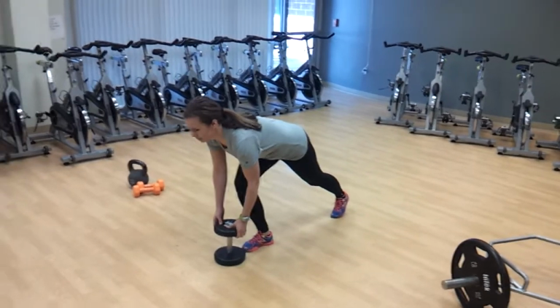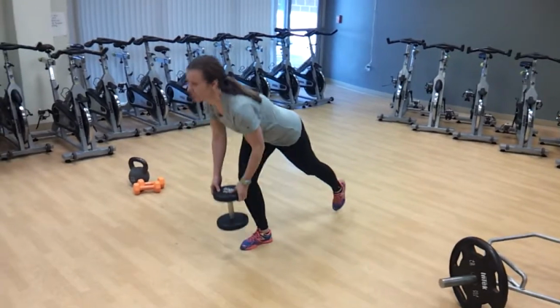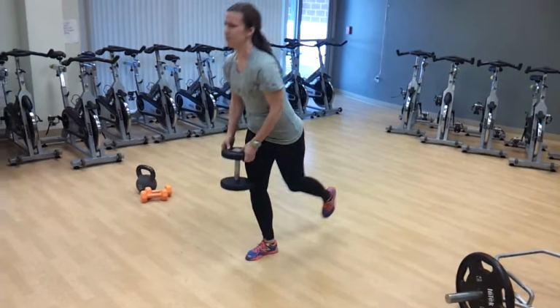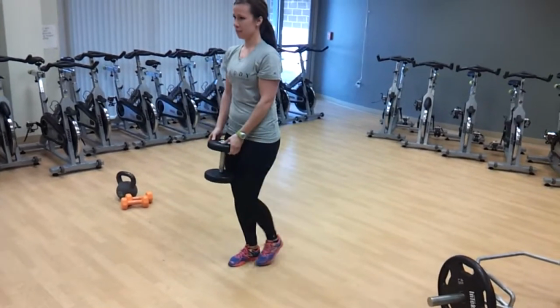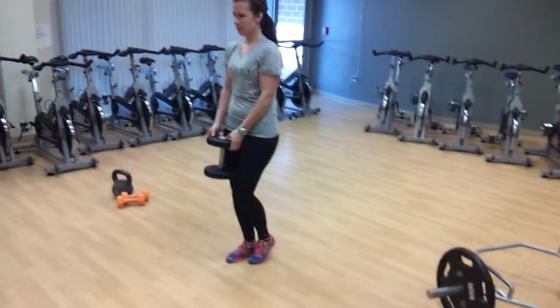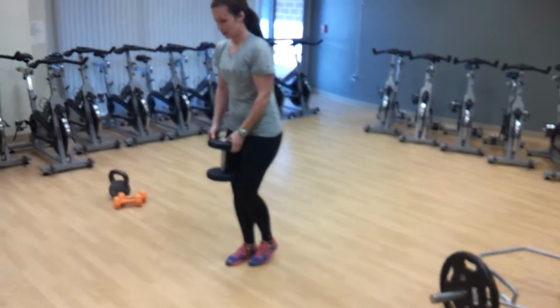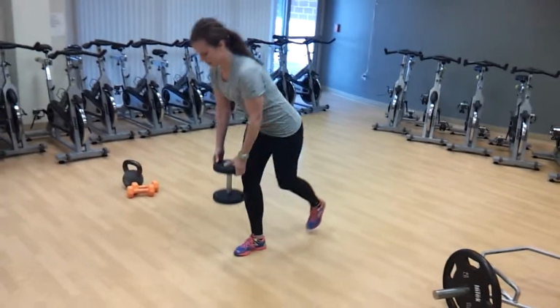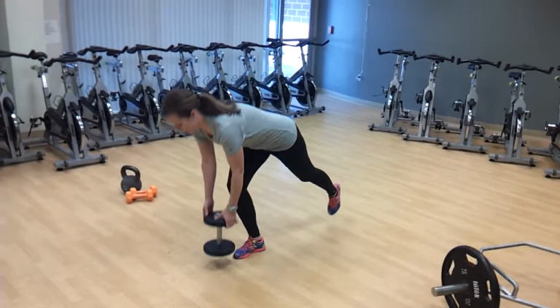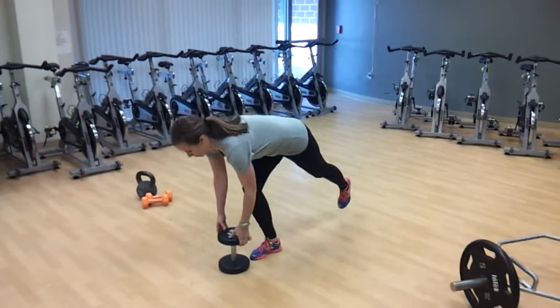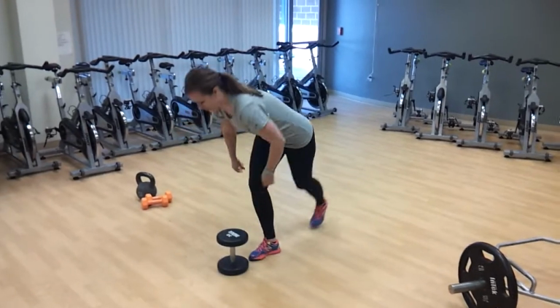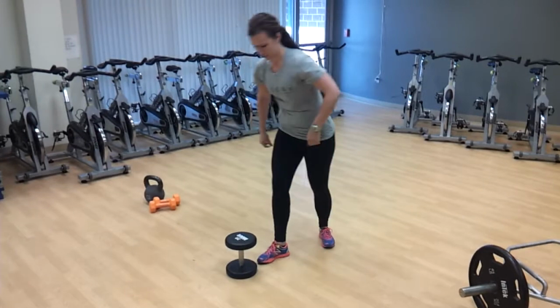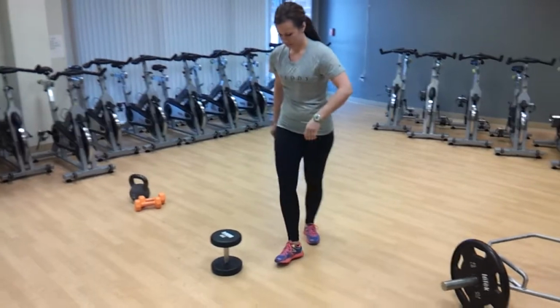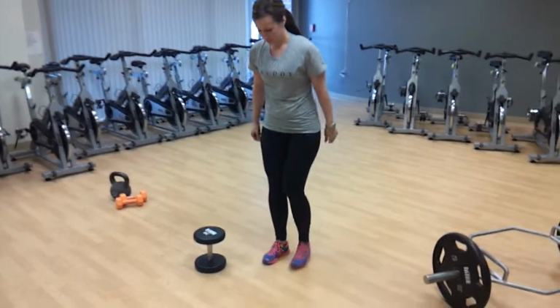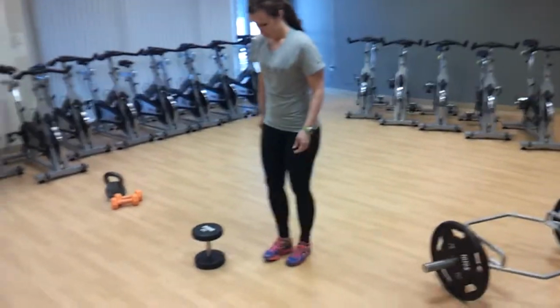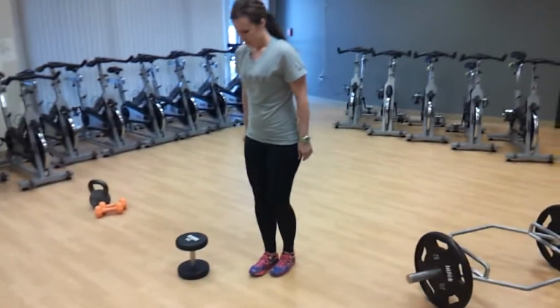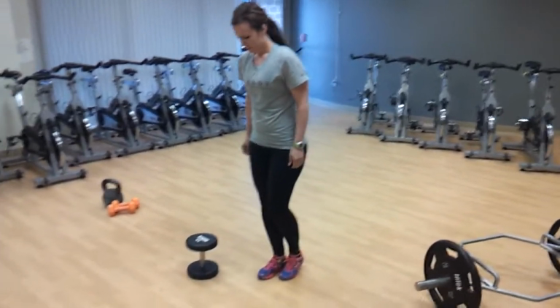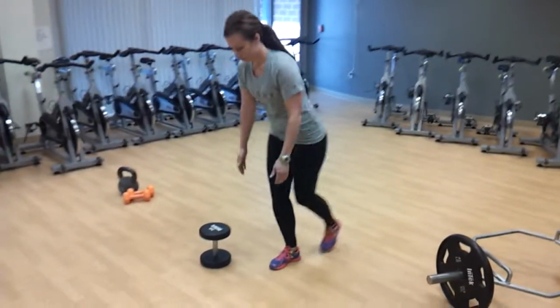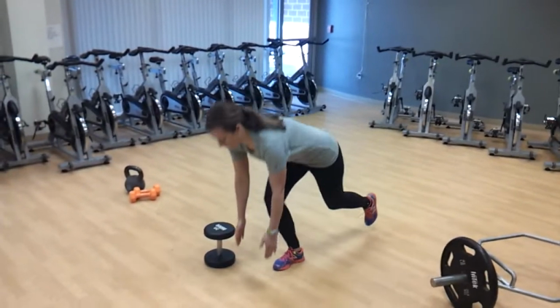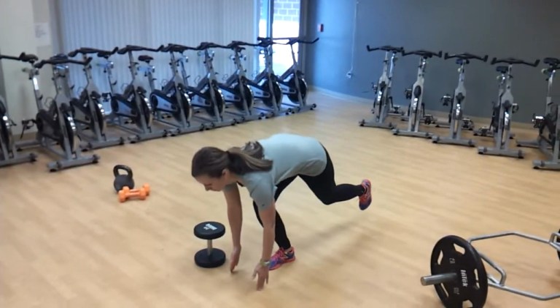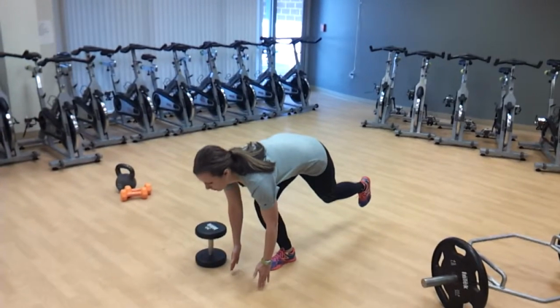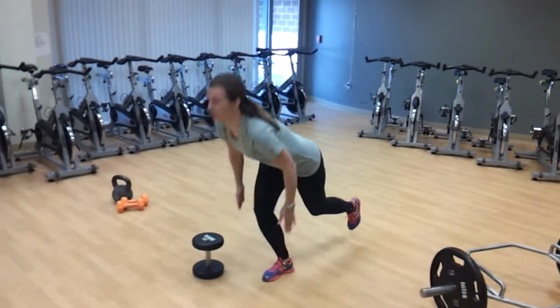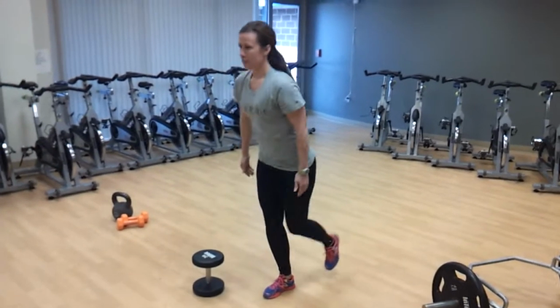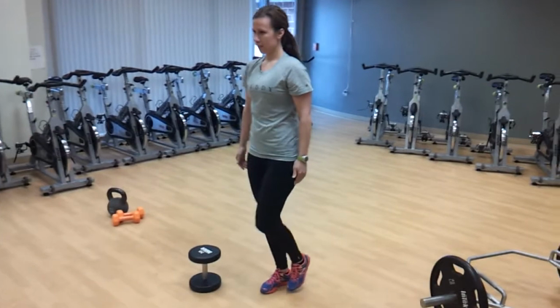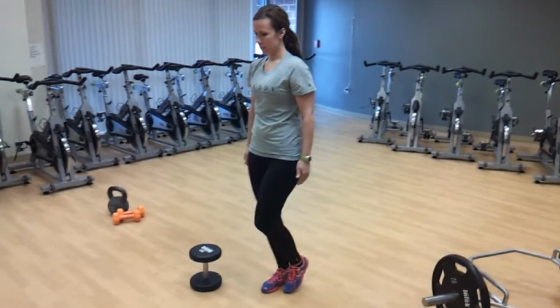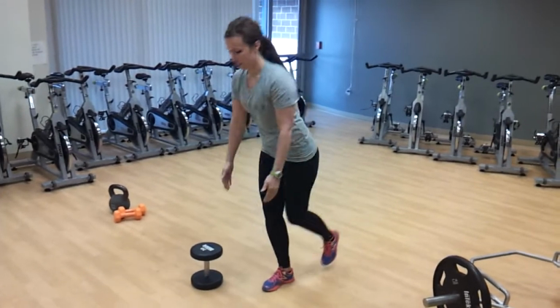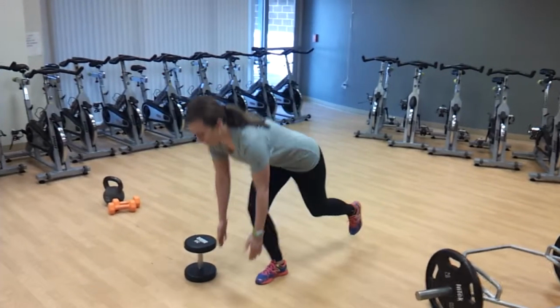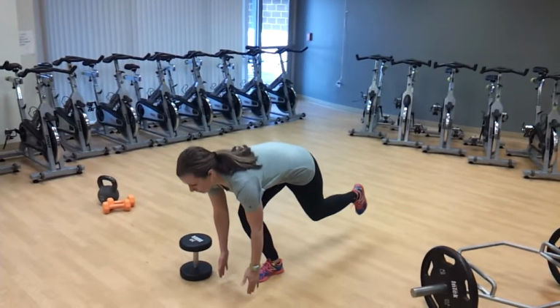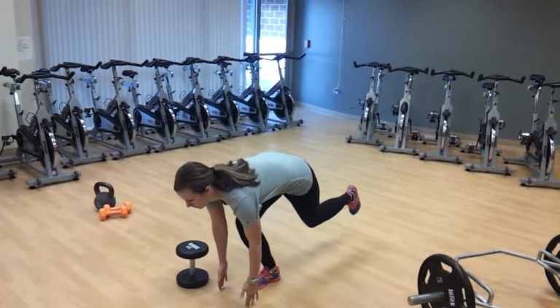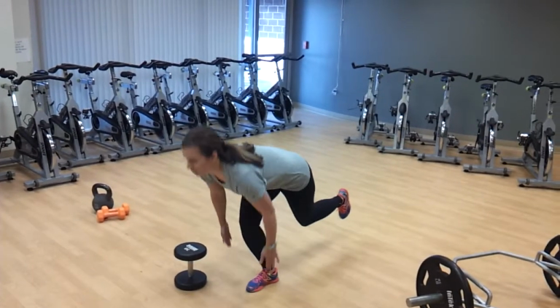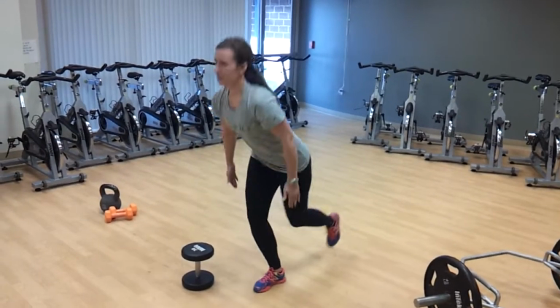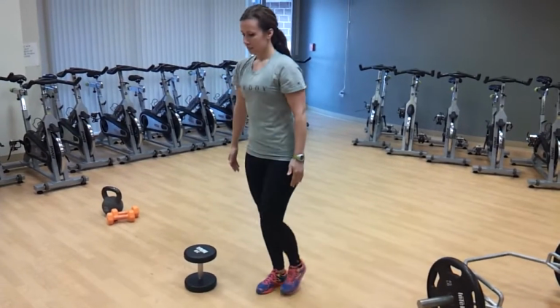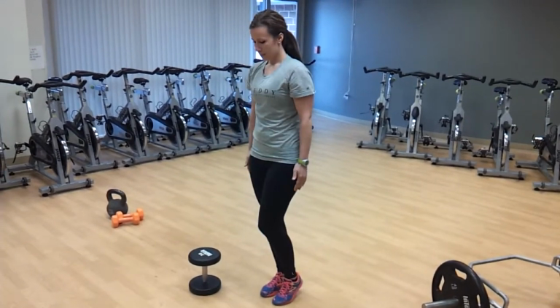Step to the side and do it without the dumbbell once or twice. Without the dumbbell, just work on a floor touch. You can do all the same things — let's just do three in a row. That's the bent knee deadlift, then do the straight leg with the leg going straight back.